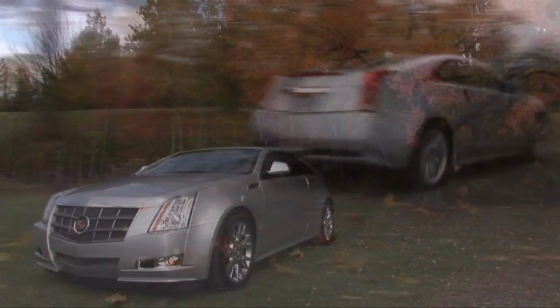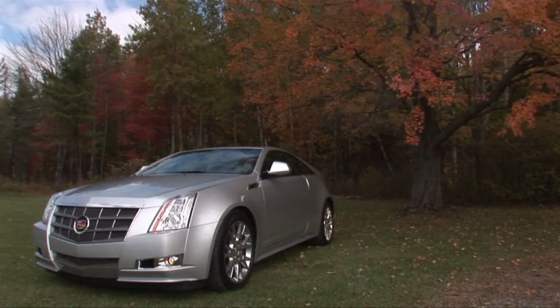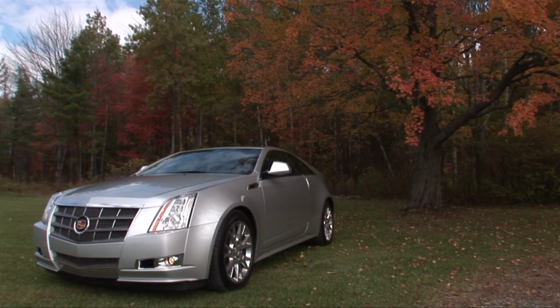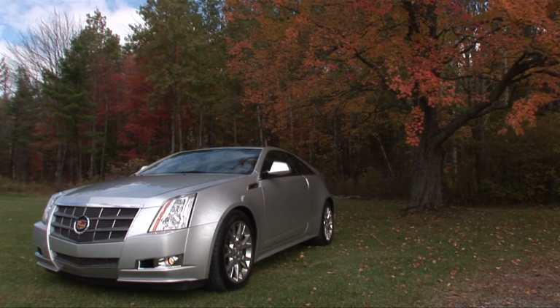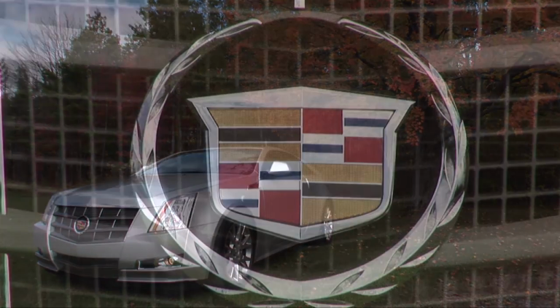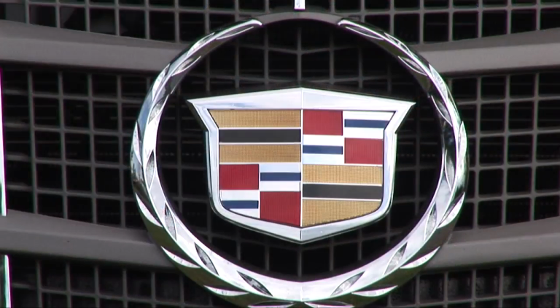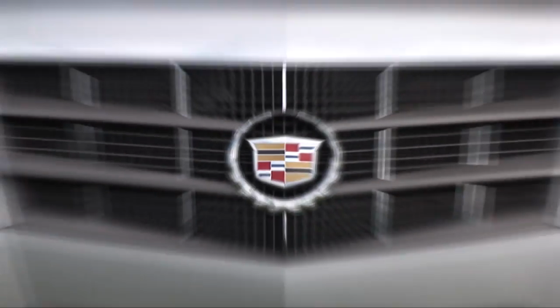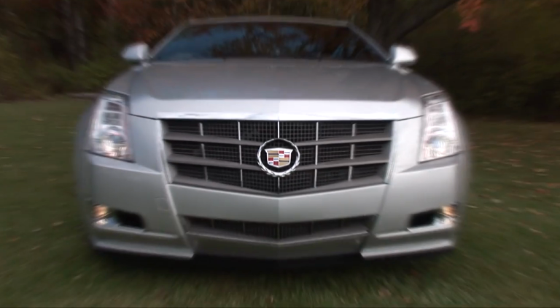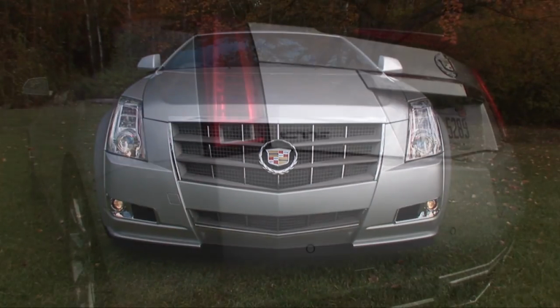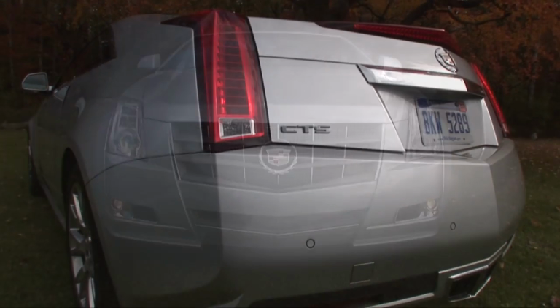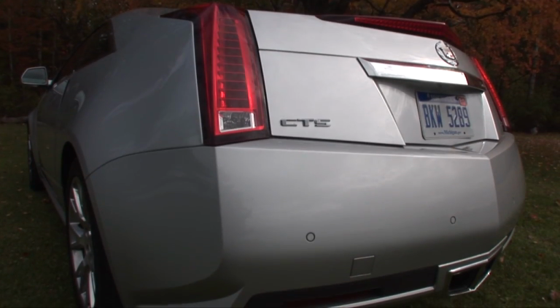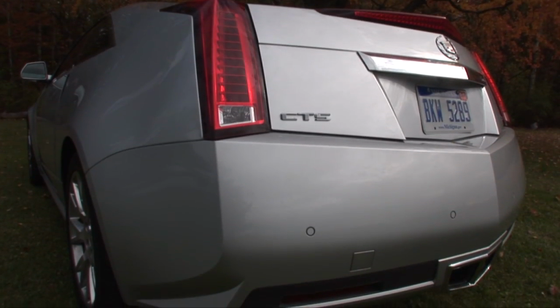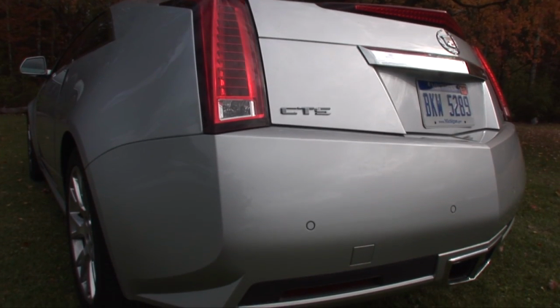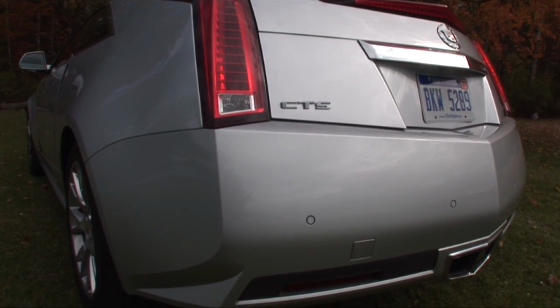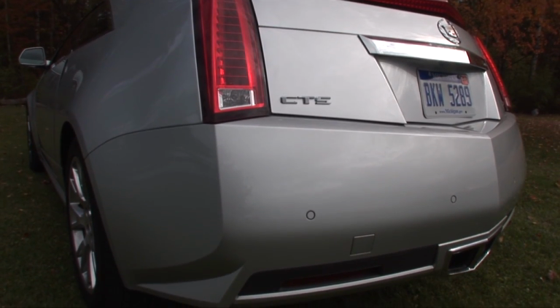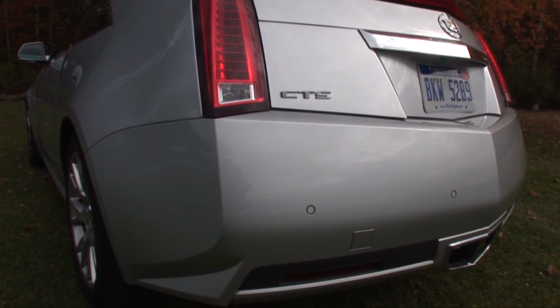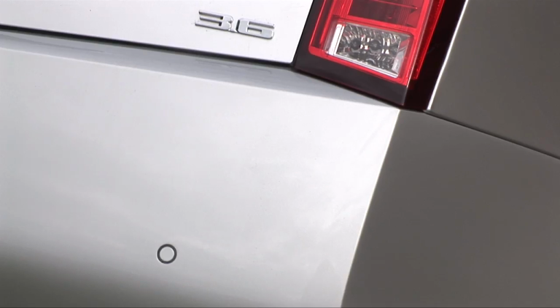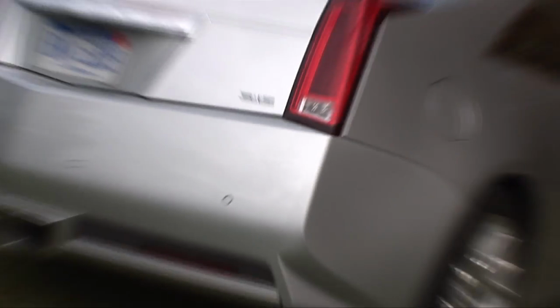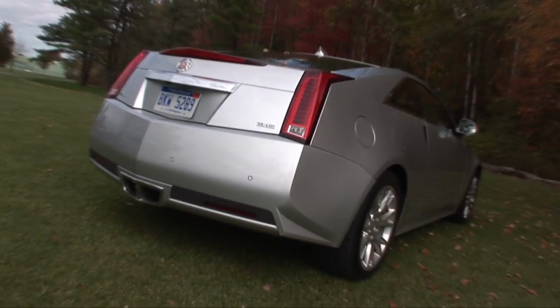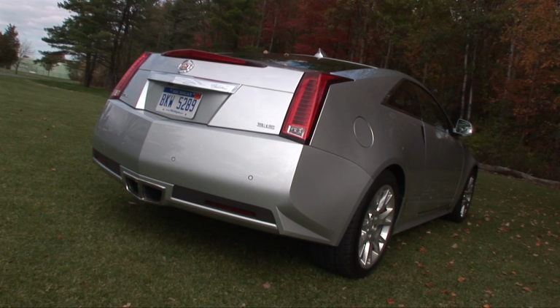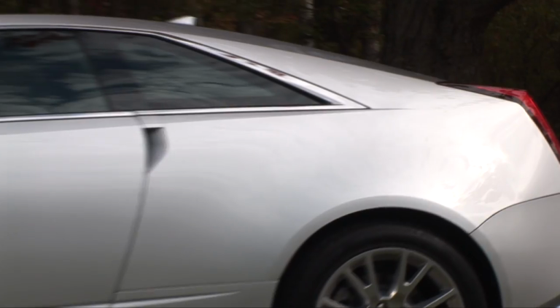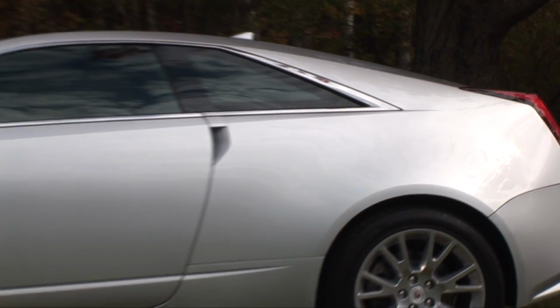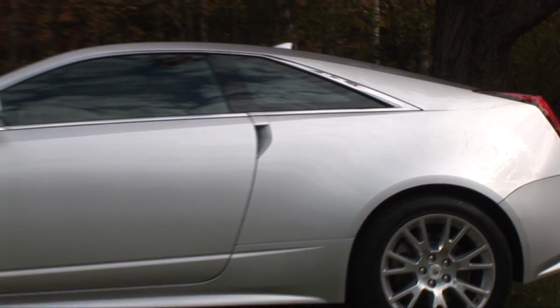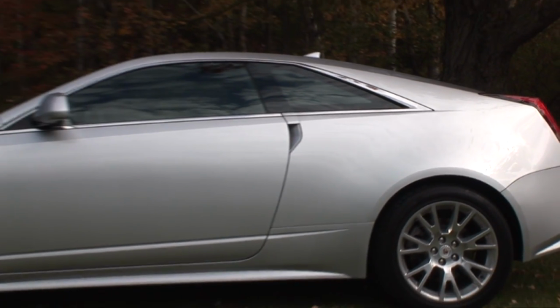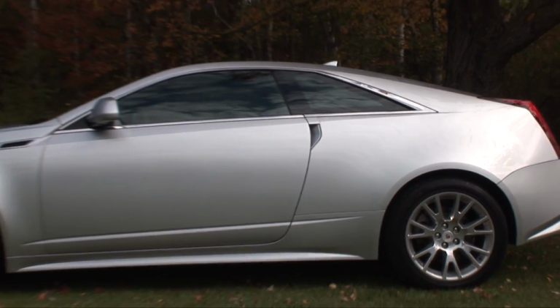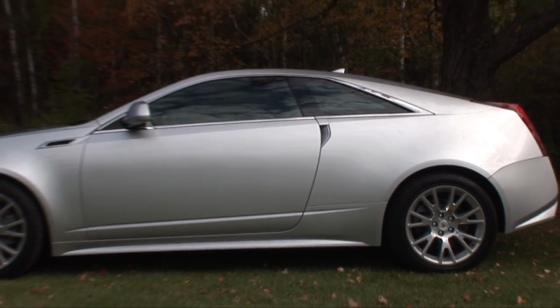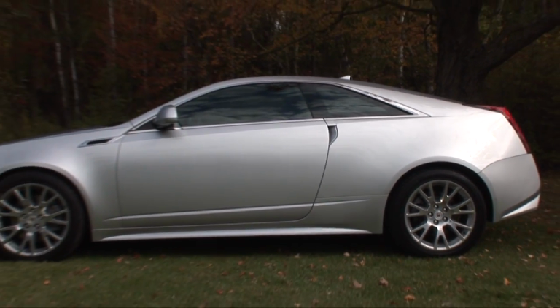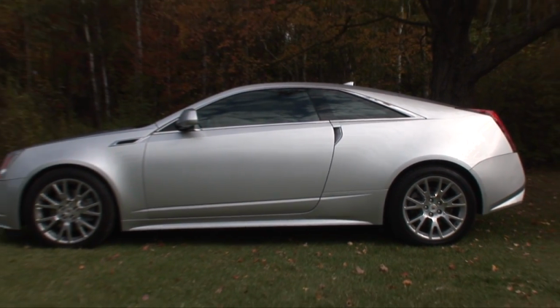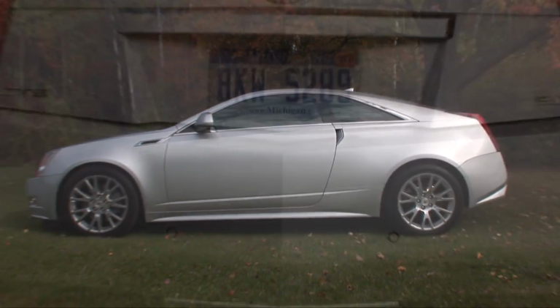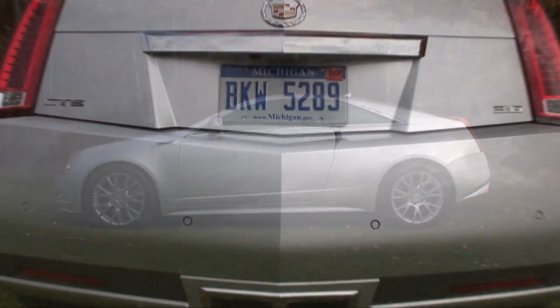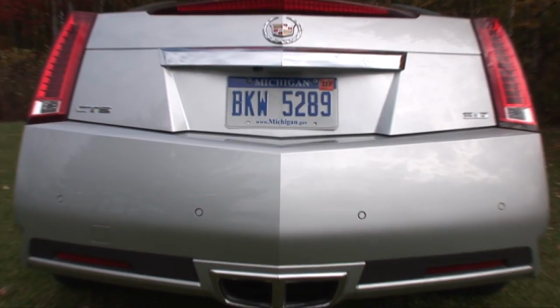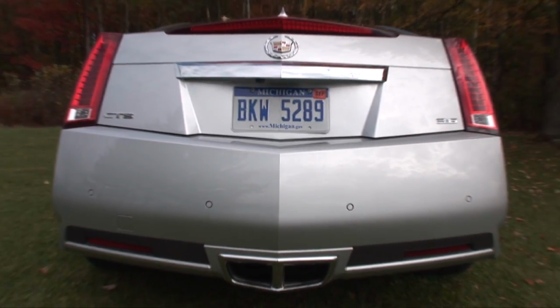Capitalizing on the sedan's success, the Cadillac CTS Coupe strikes one of the most memorable poses on the automotive landscape today. Far more assertive than a BMW or Mercedes of the same ilk, the Coupe is not bashful about announcing its arrival.